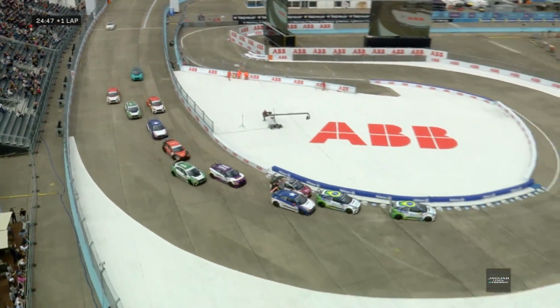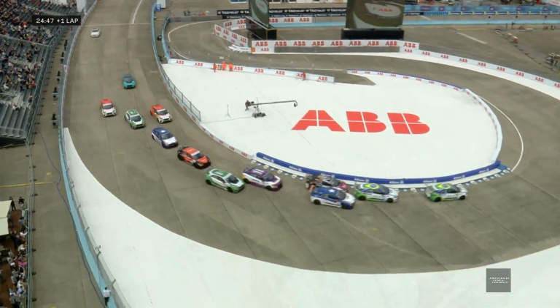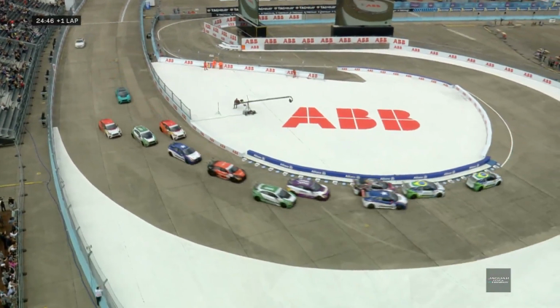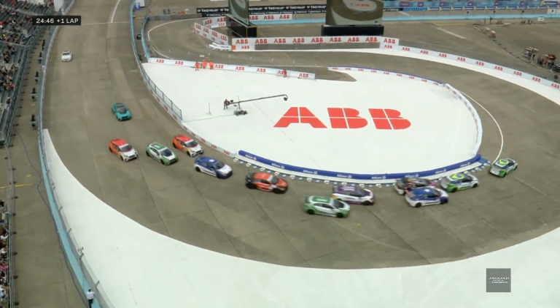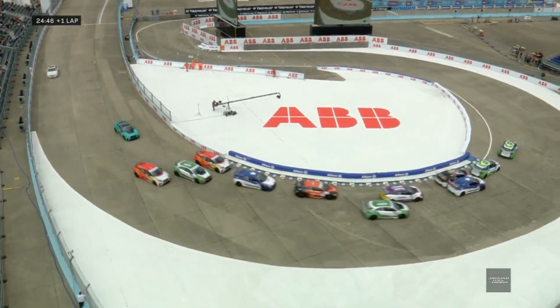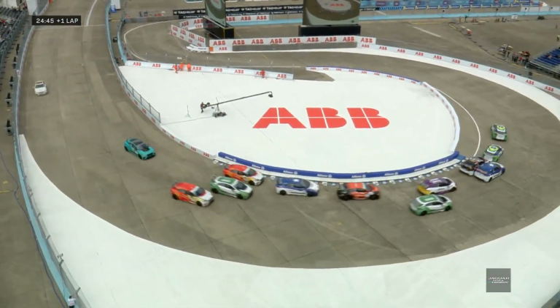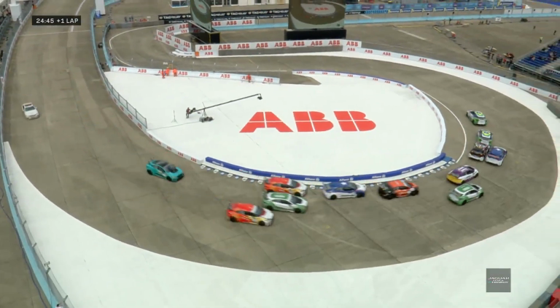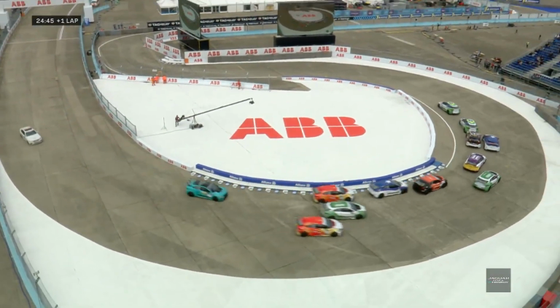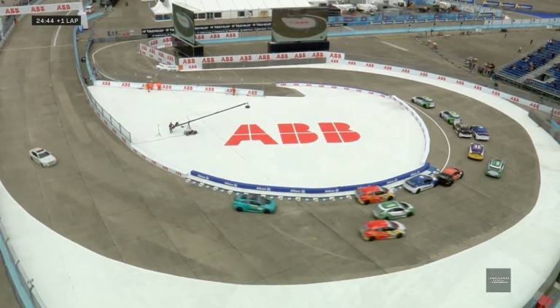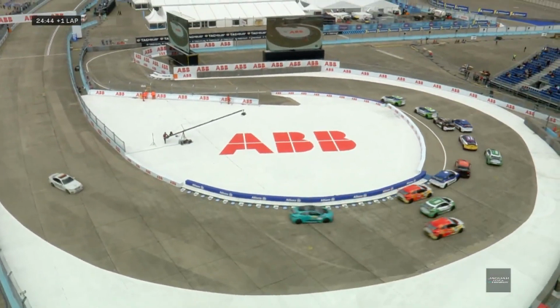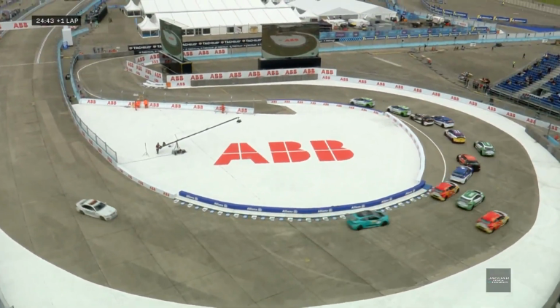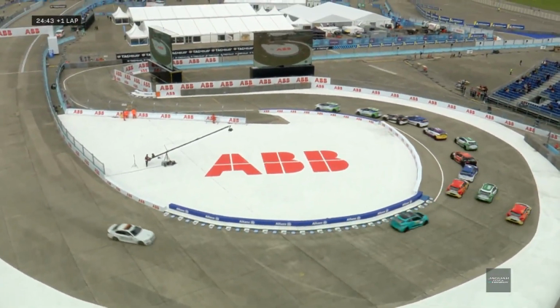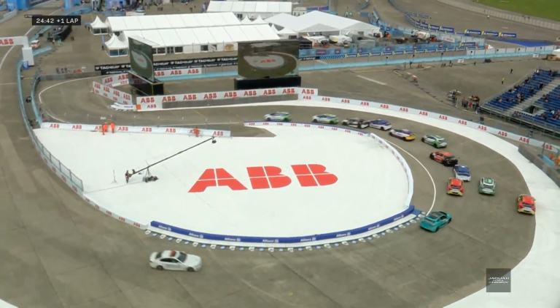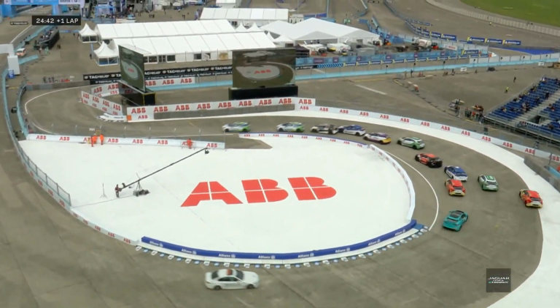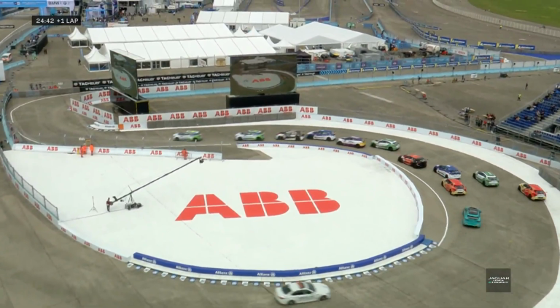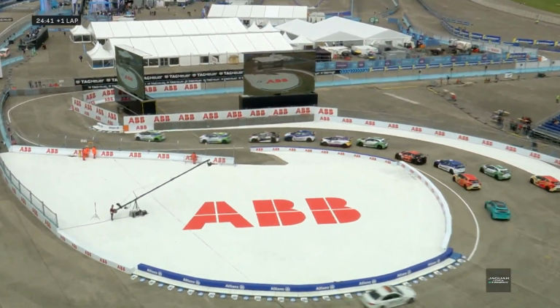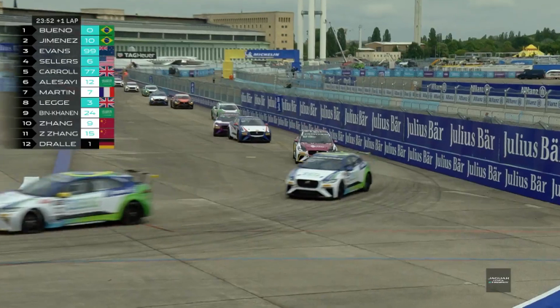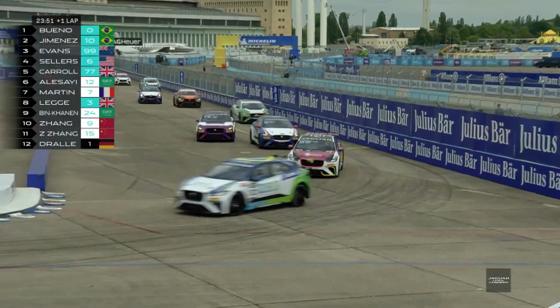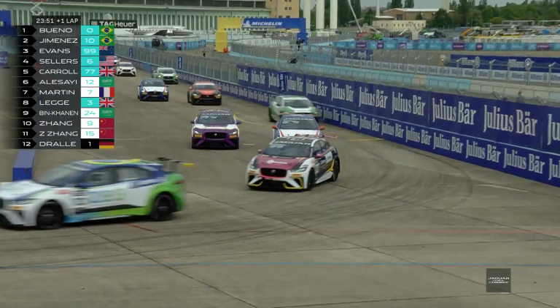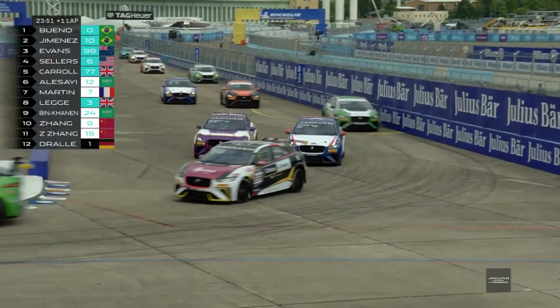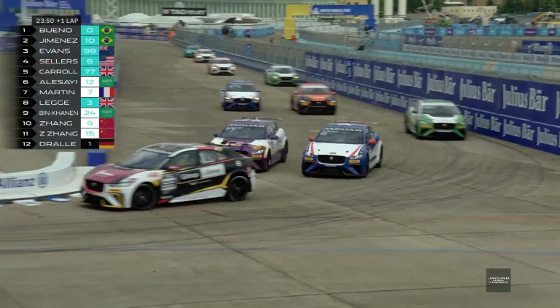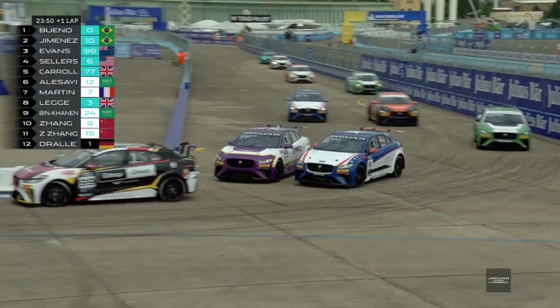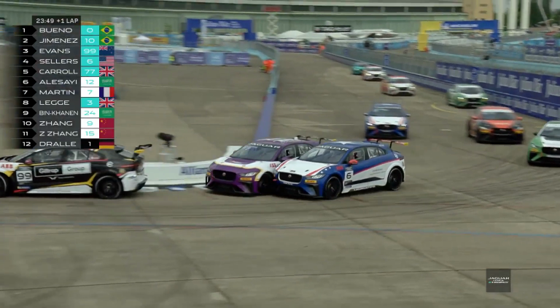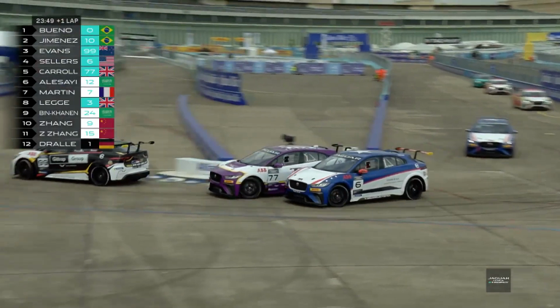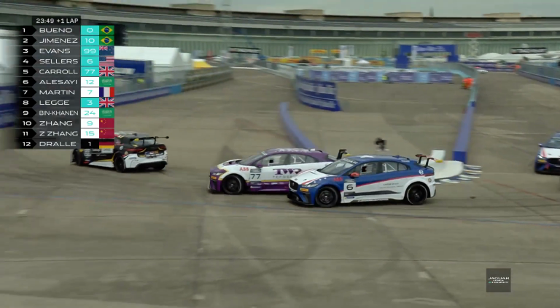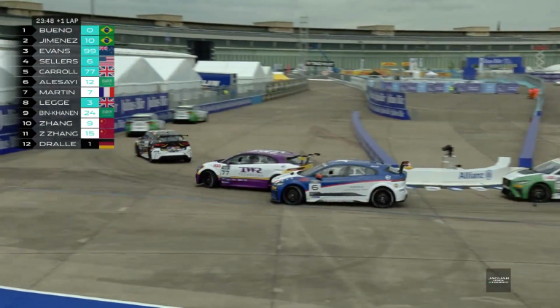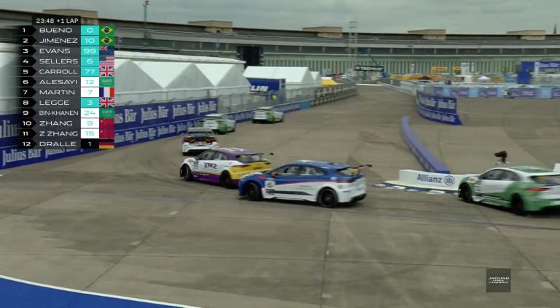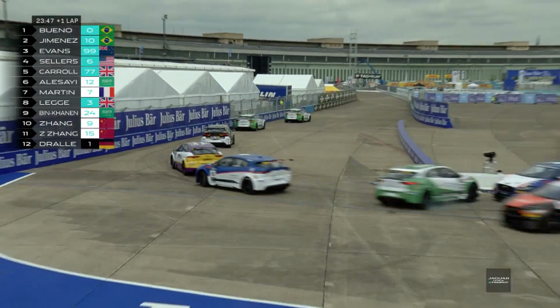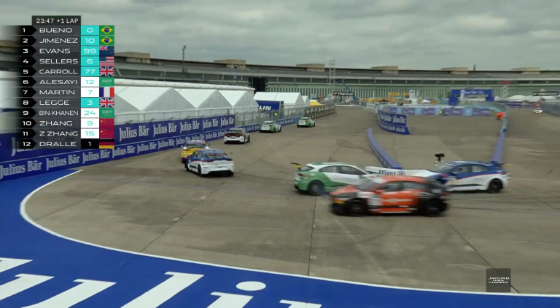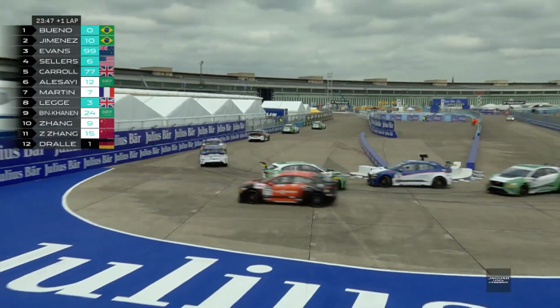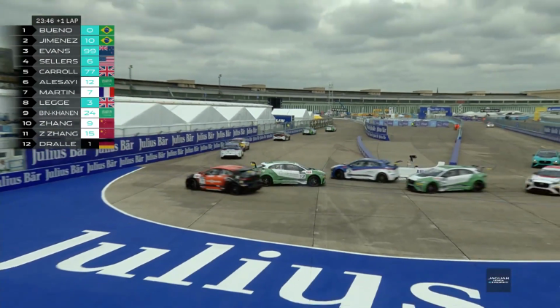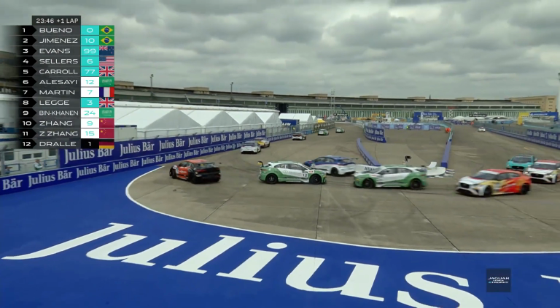But is he going to get hung out to dry? Adam Carroll tries to get through at the inside. There's a bit of hip and shoulder there, and Adam Carroll right behind Brian Sellers goes for it. Down into turn nine — crunch. But through he goes, and there's a spin further back.